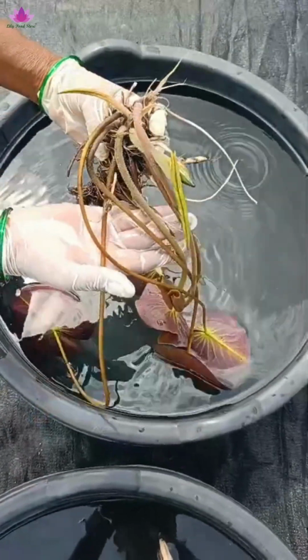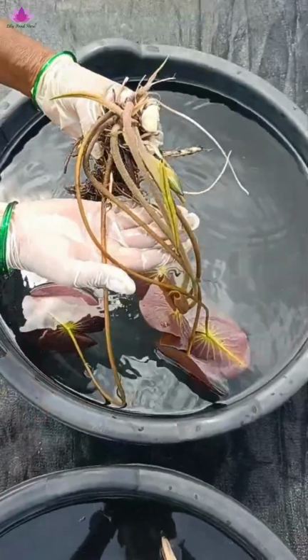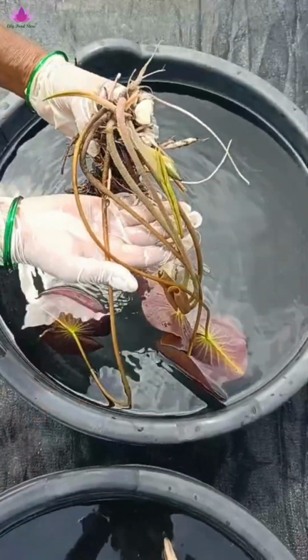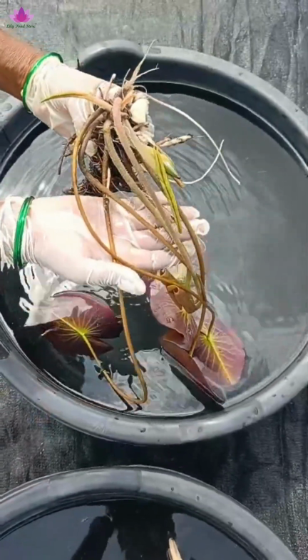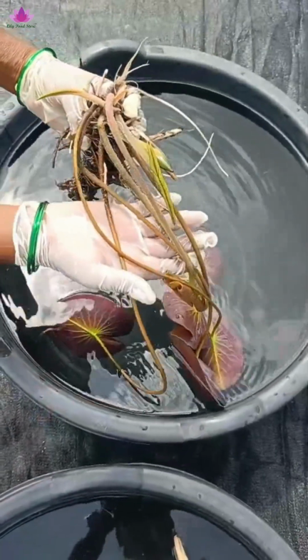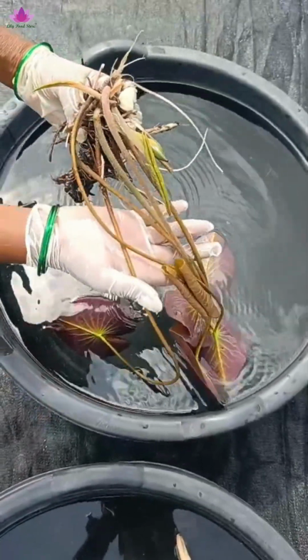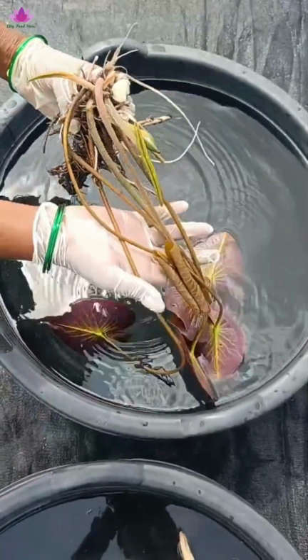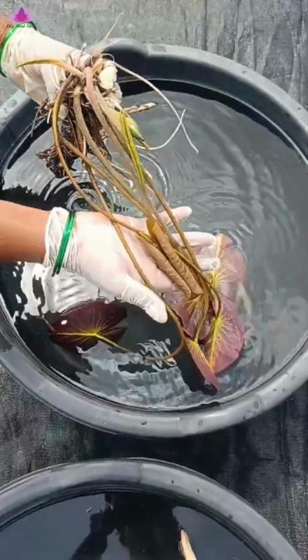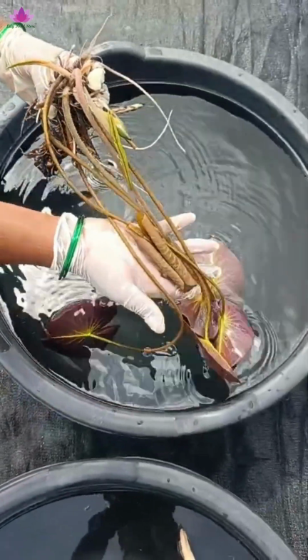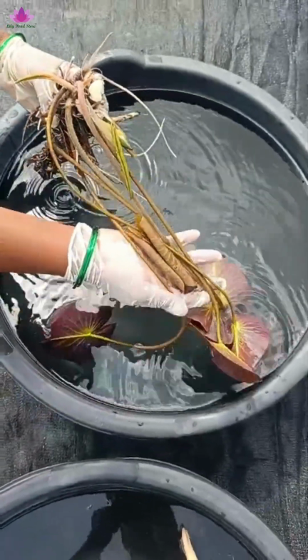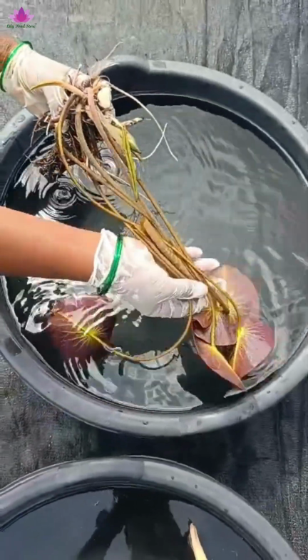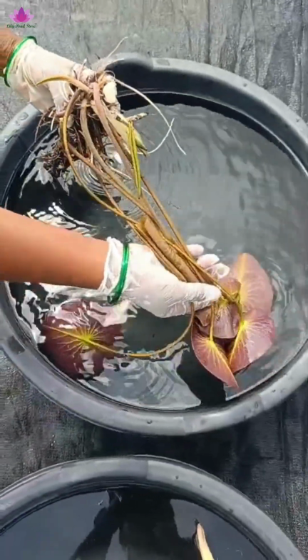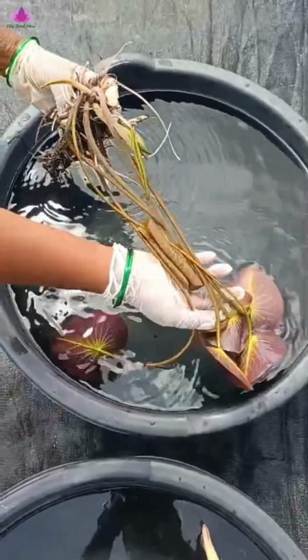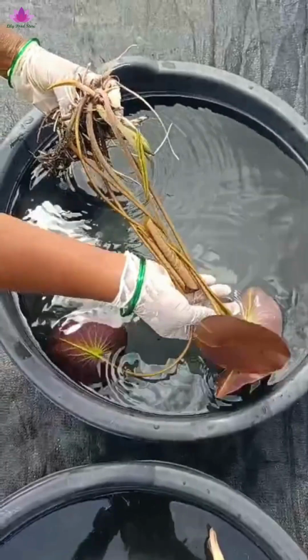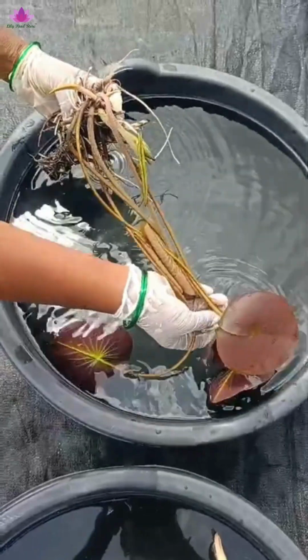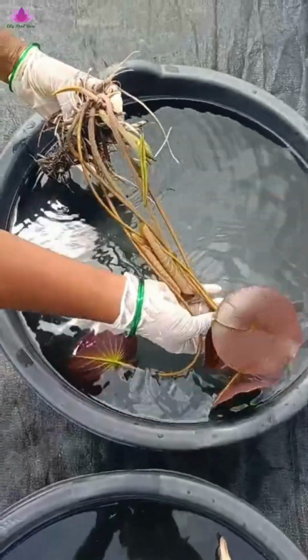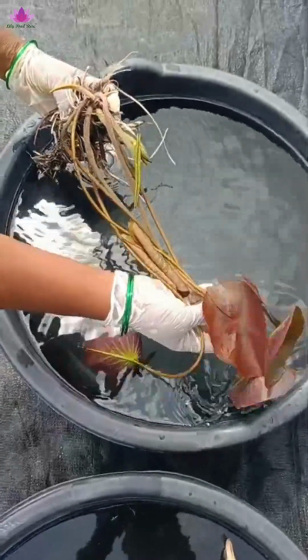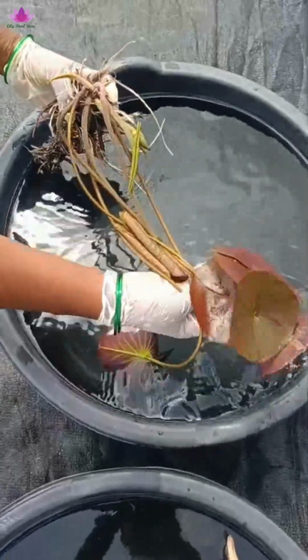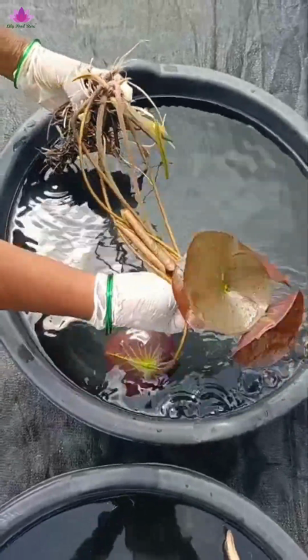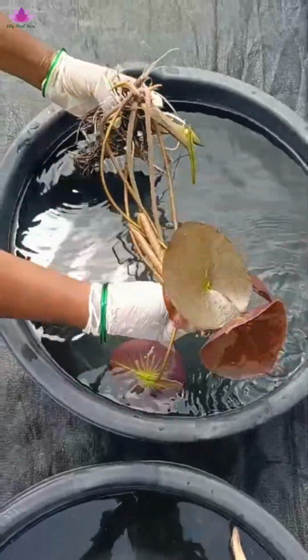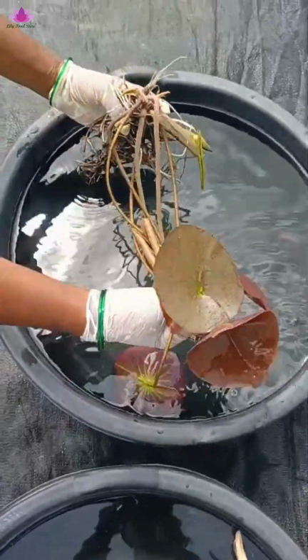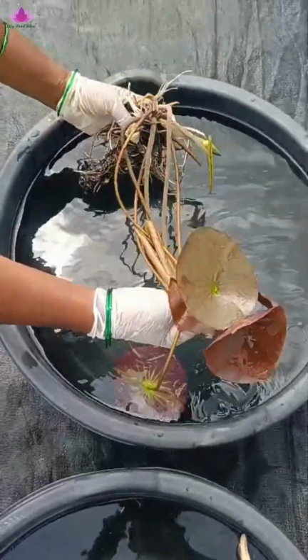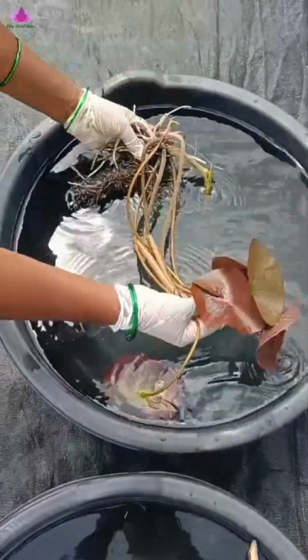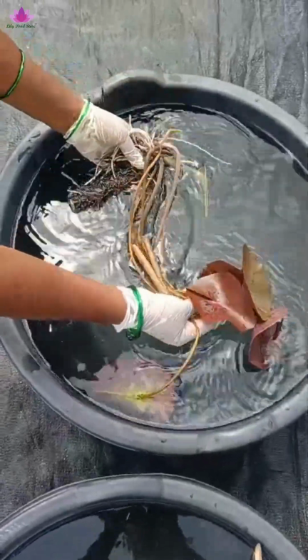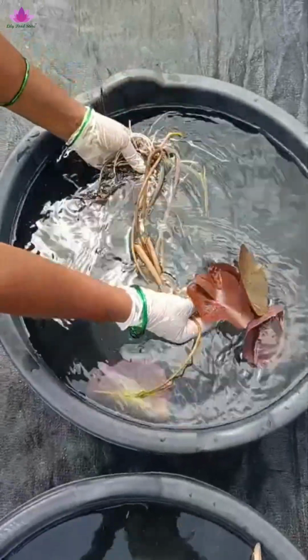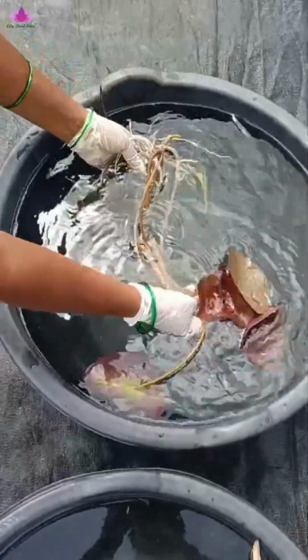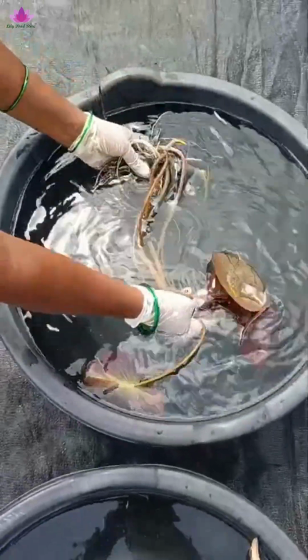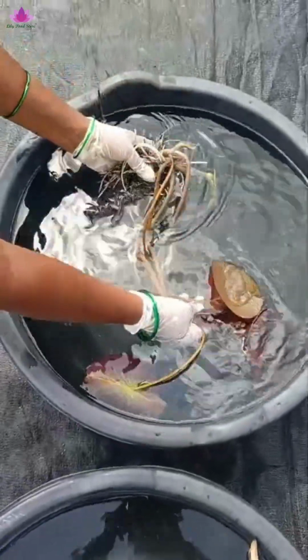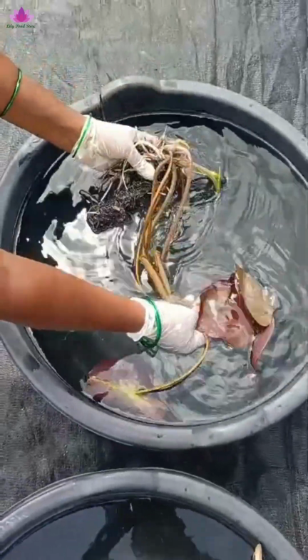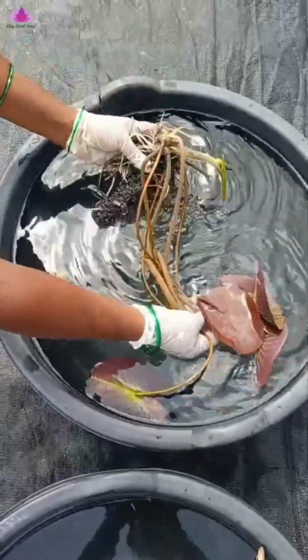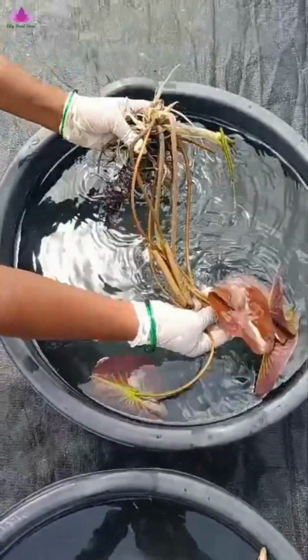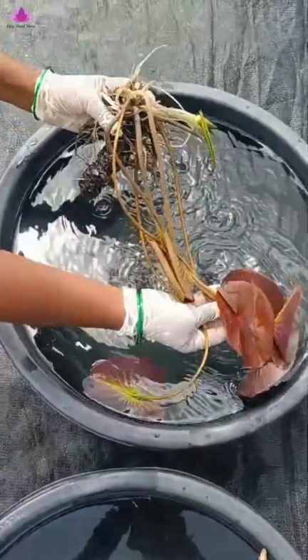This is a hardy water lily. This also grows from a rhizome, but a lotus rhizome is entirely different from a water lily rhizome.